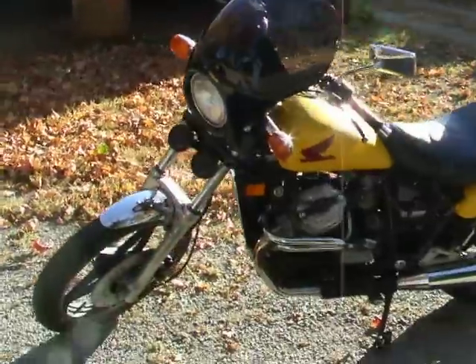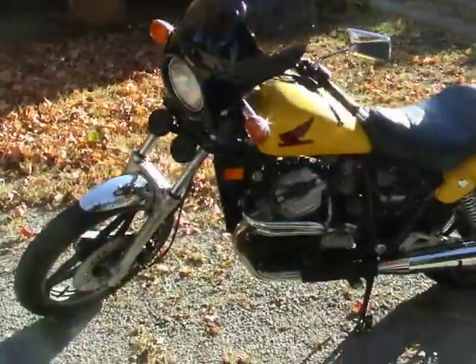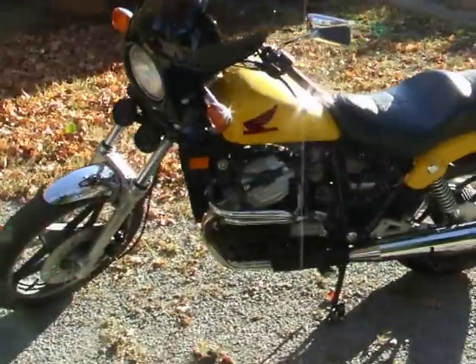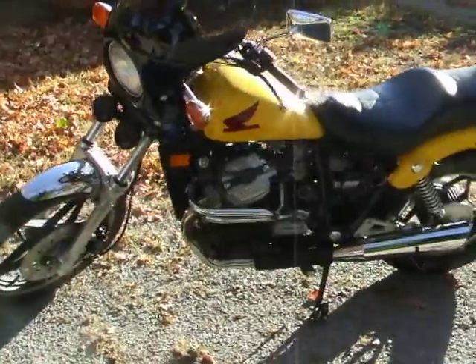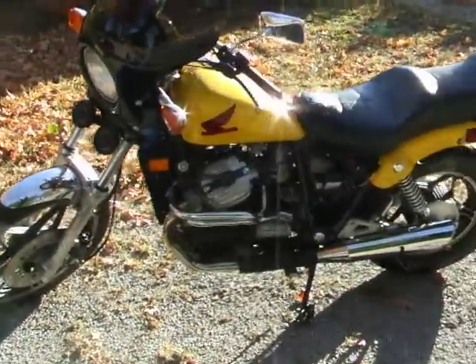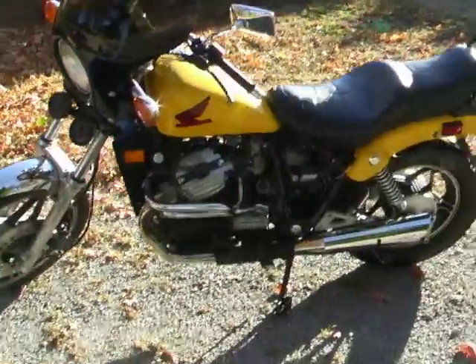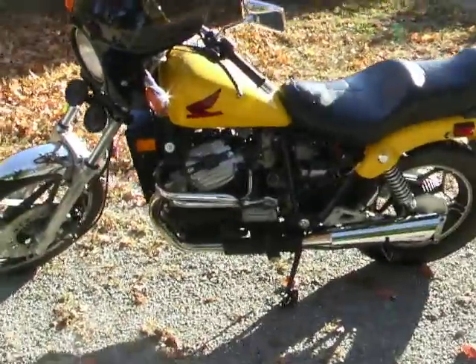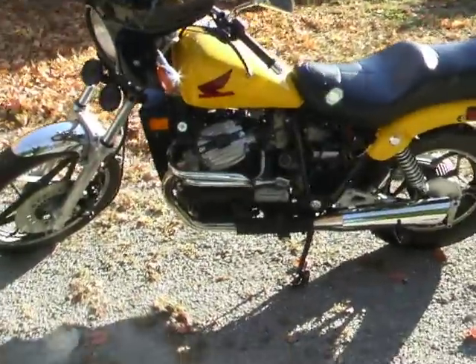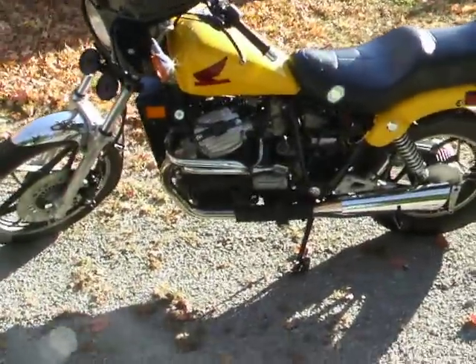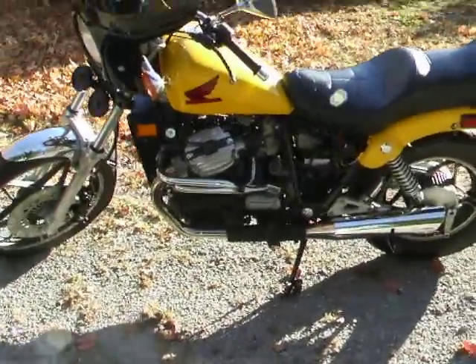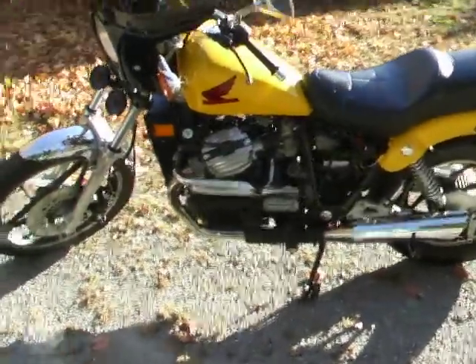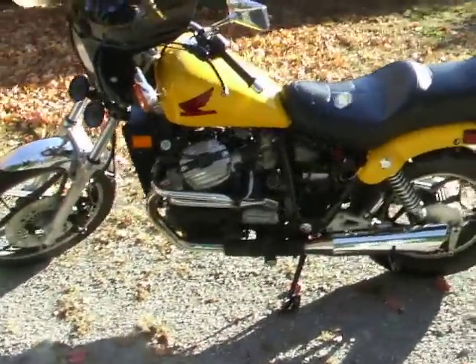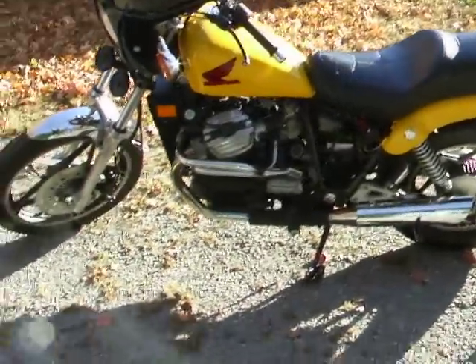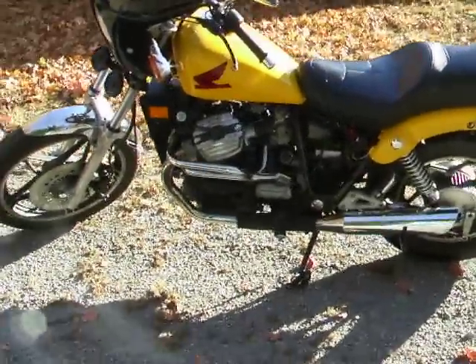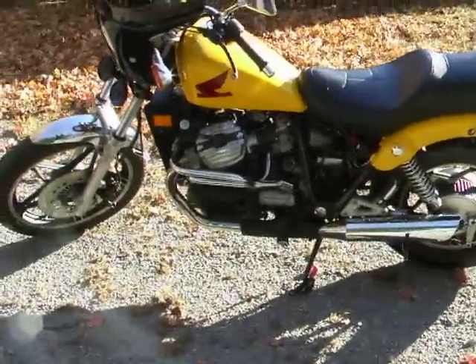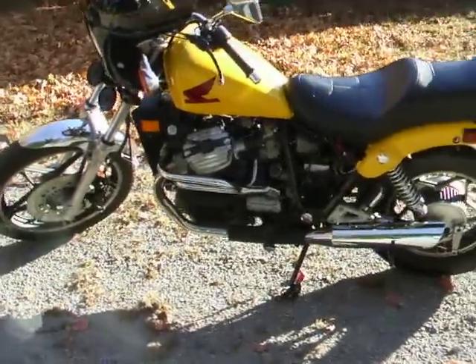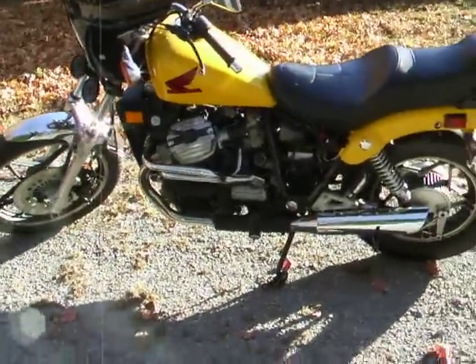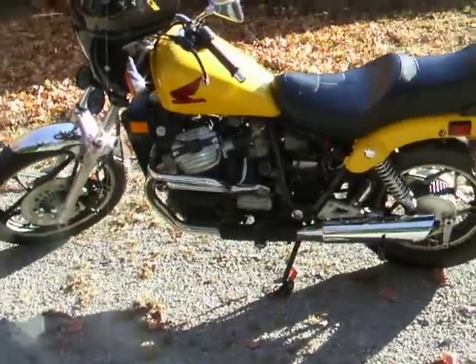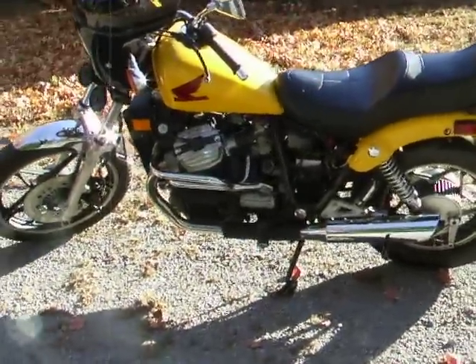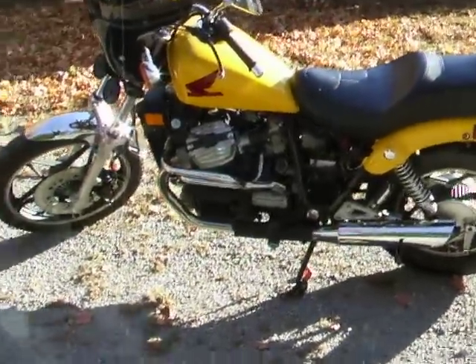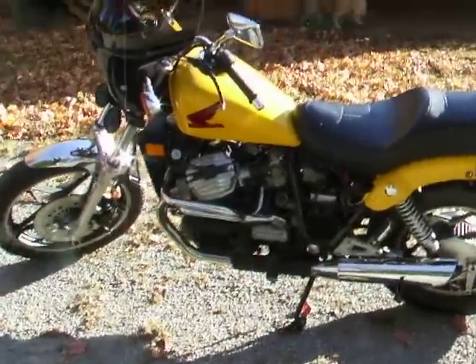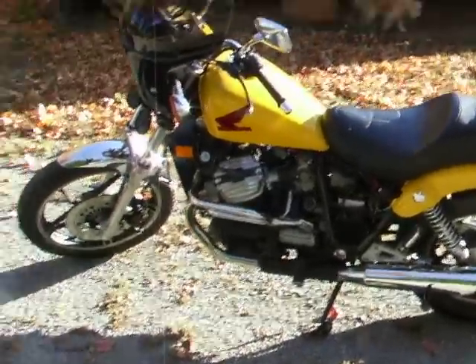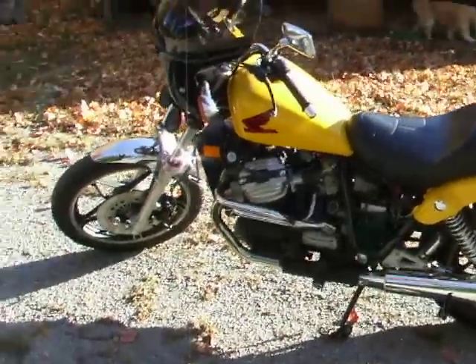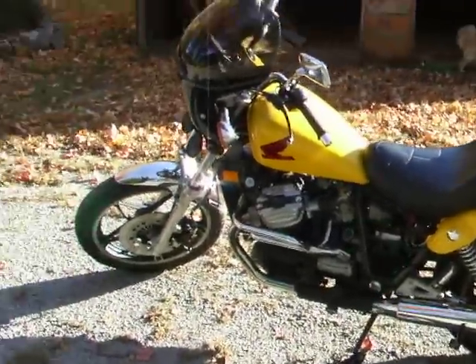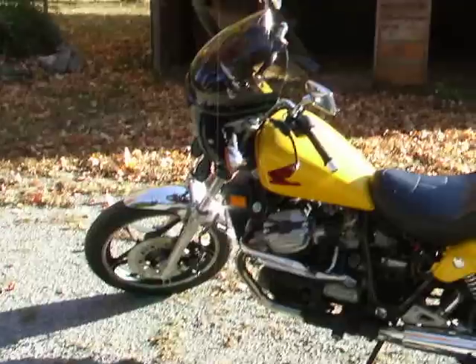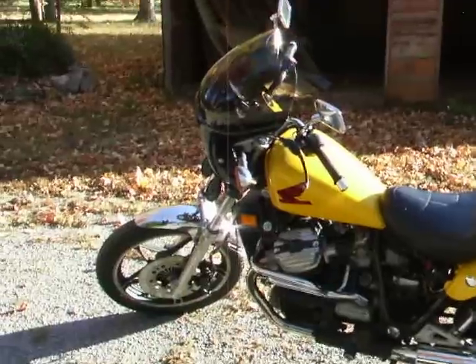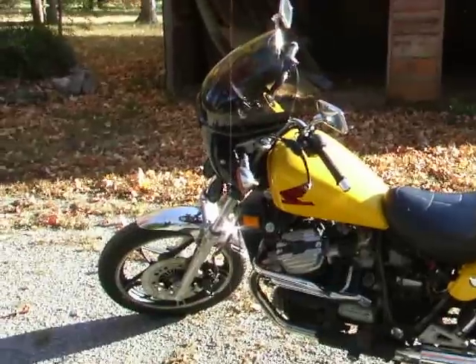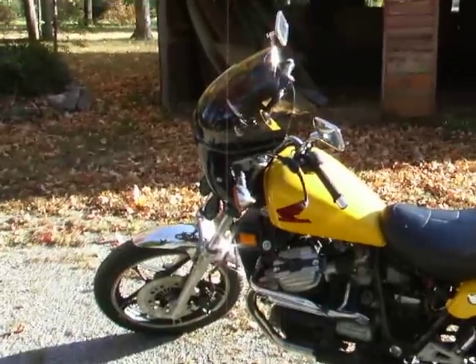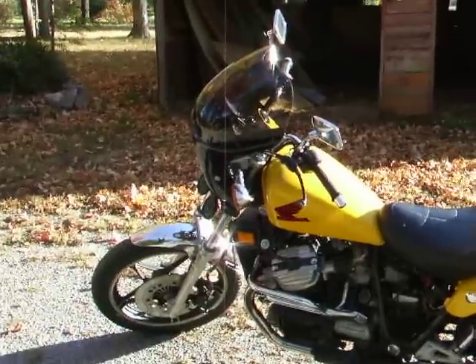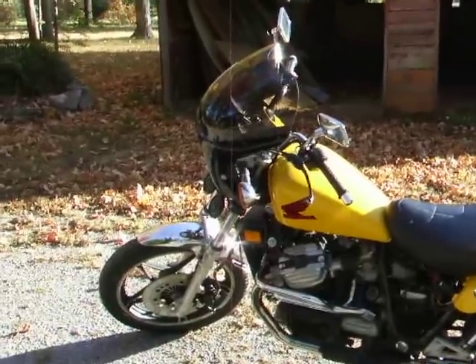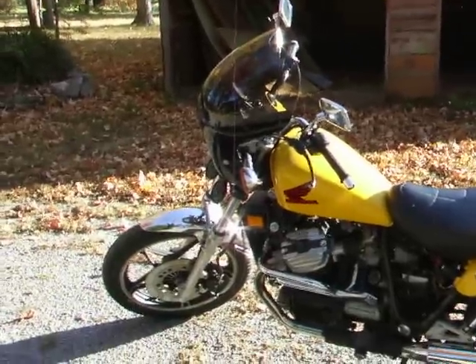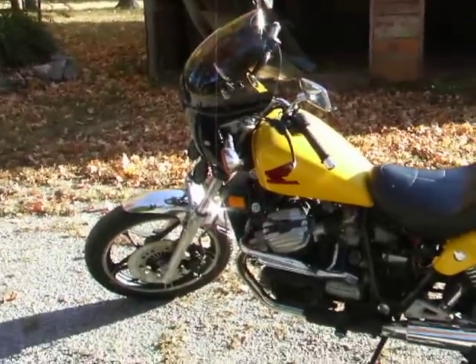You'll notice that the side battery cover is missing. That's a malady that's common to this motorcycle. I think I'm going to fab up something permanent to put in there.